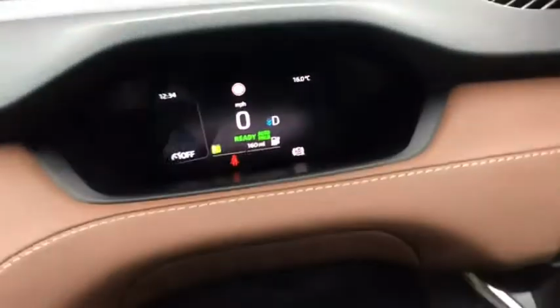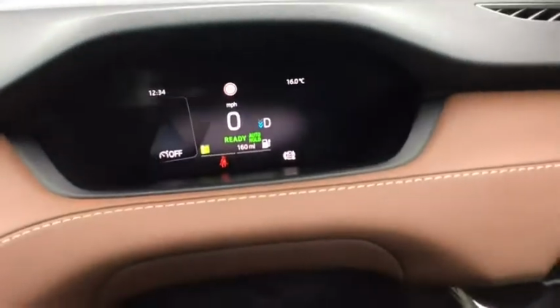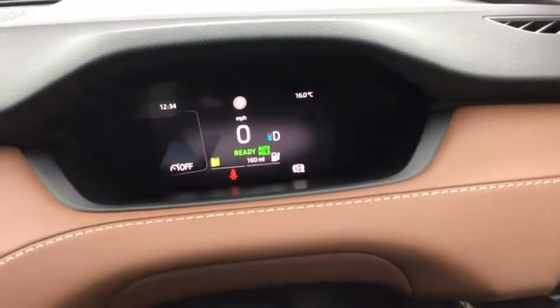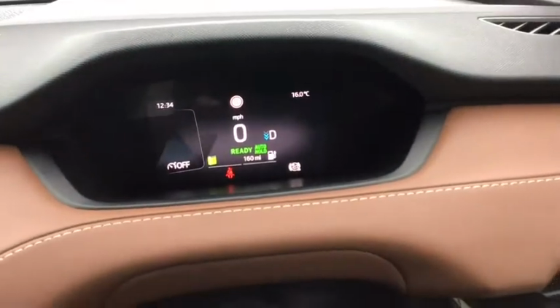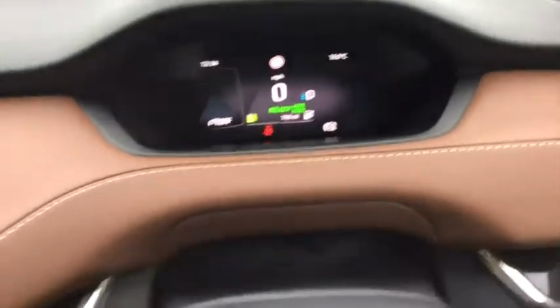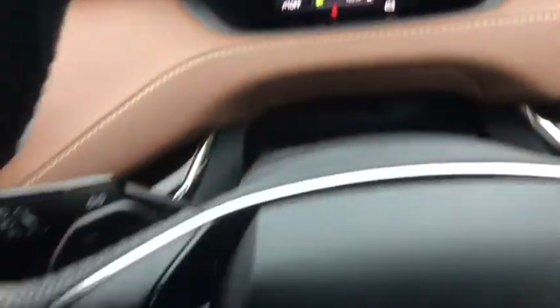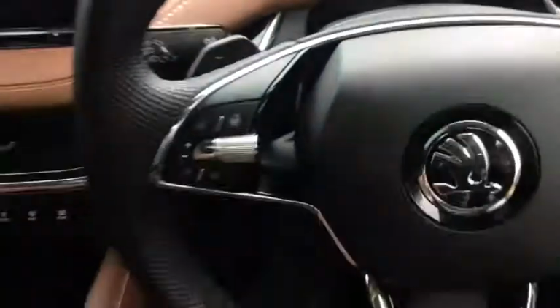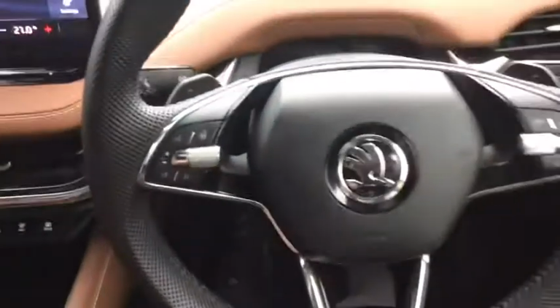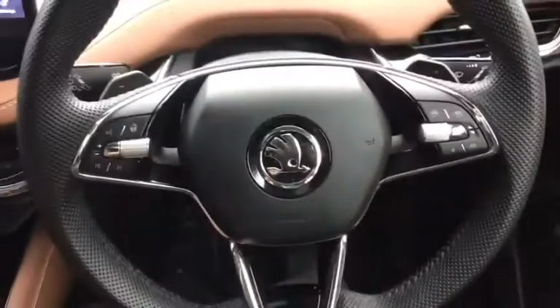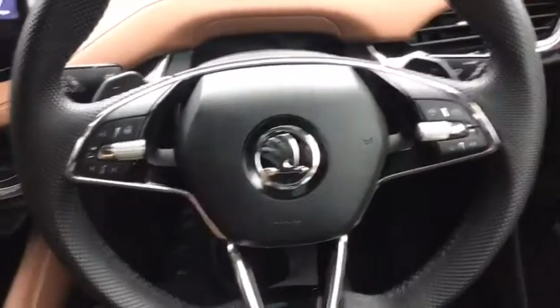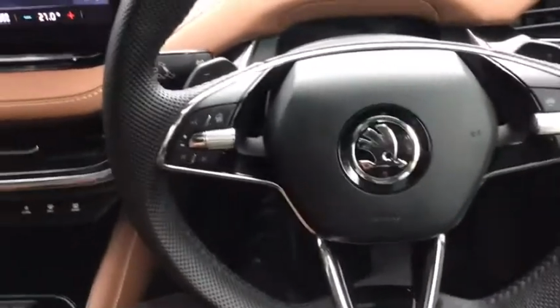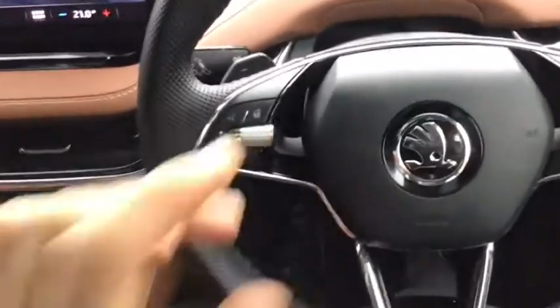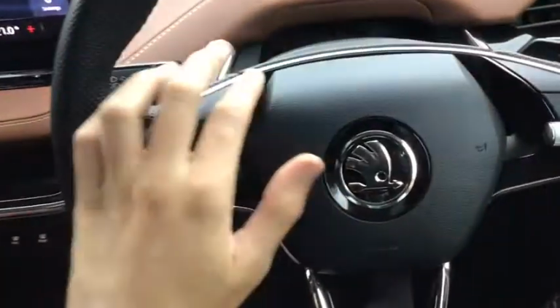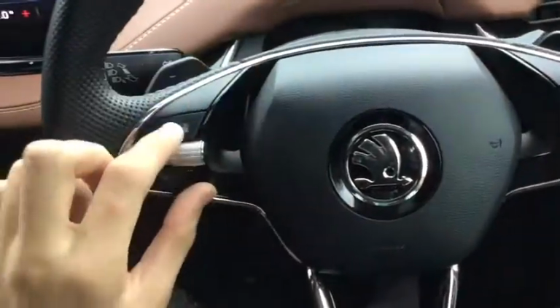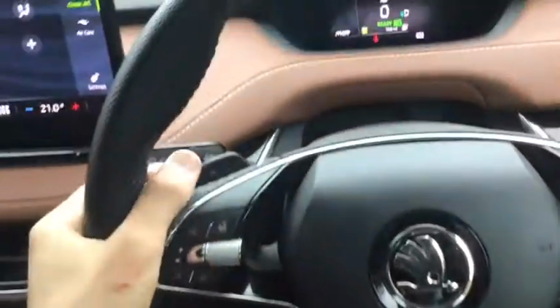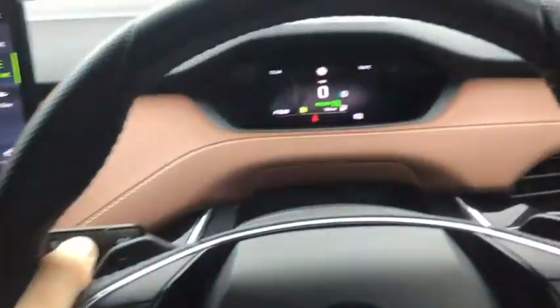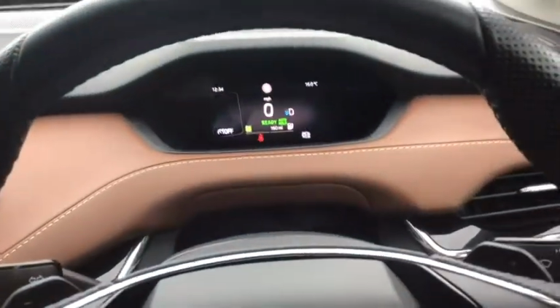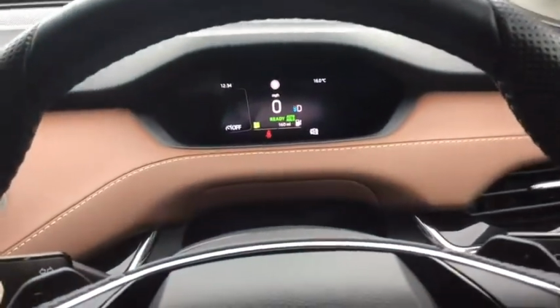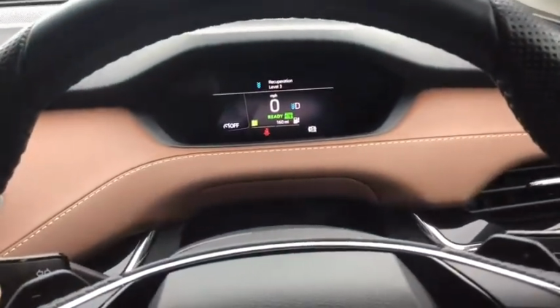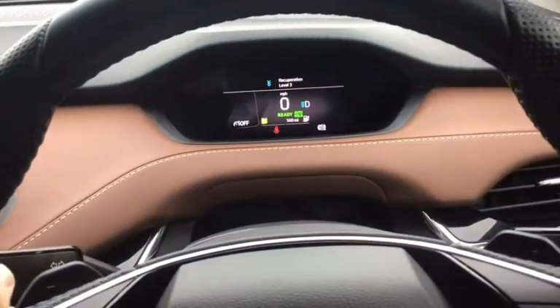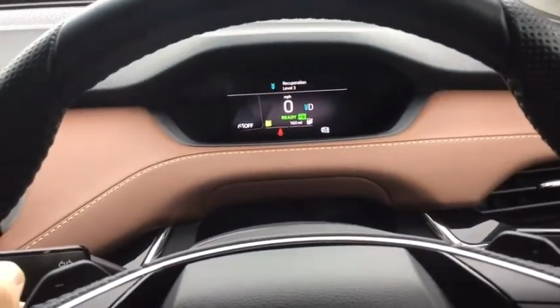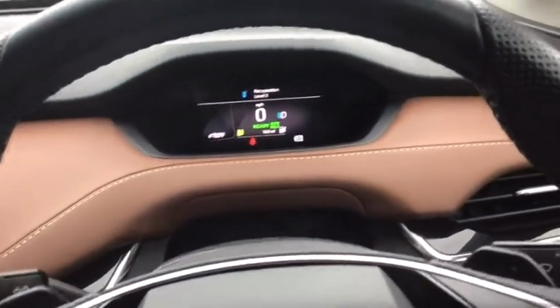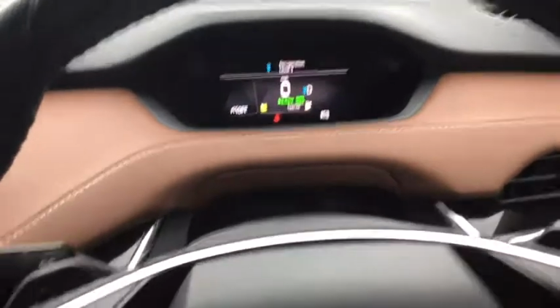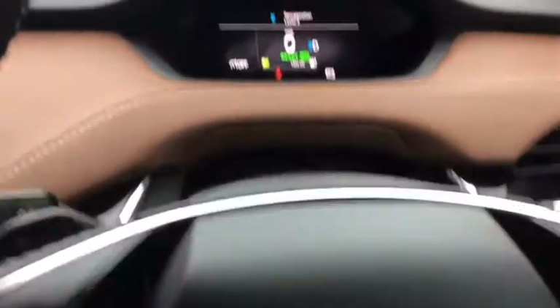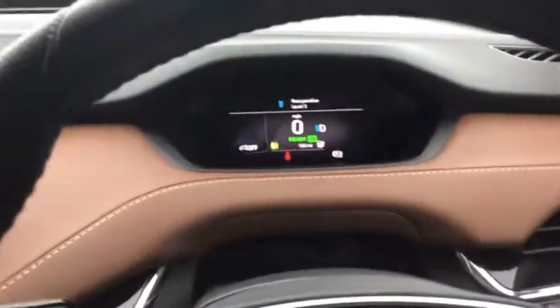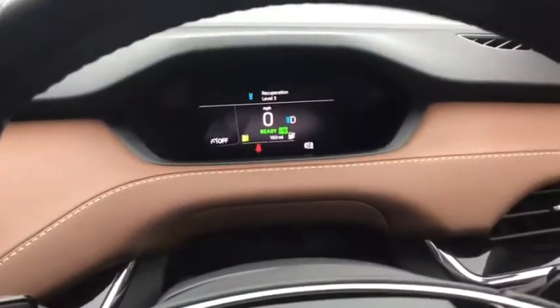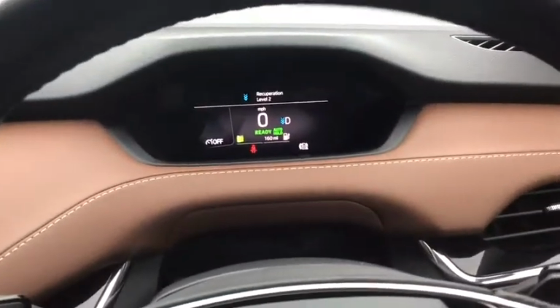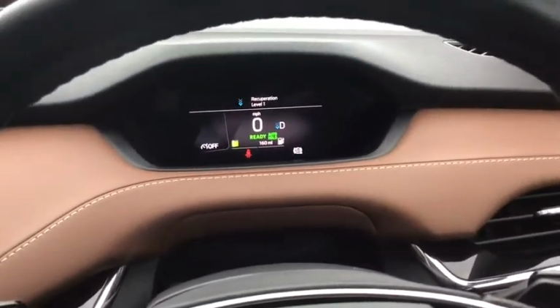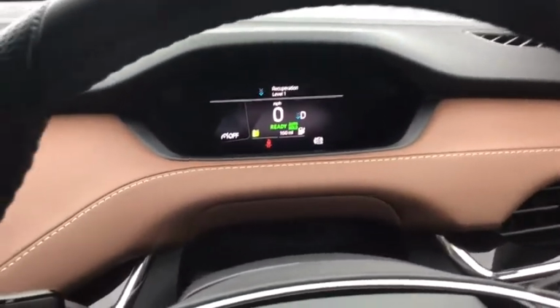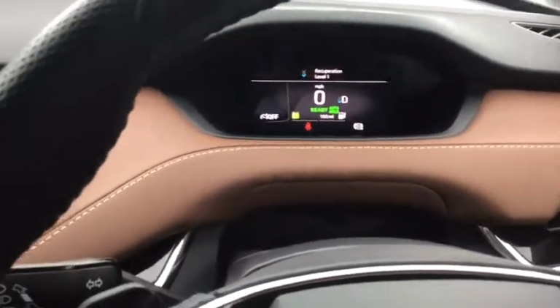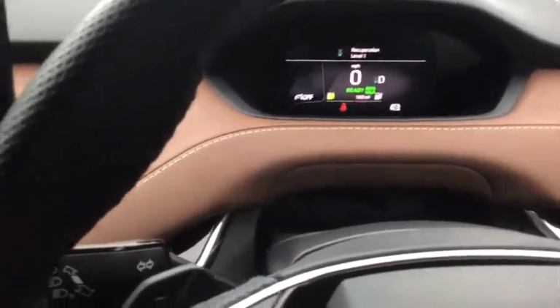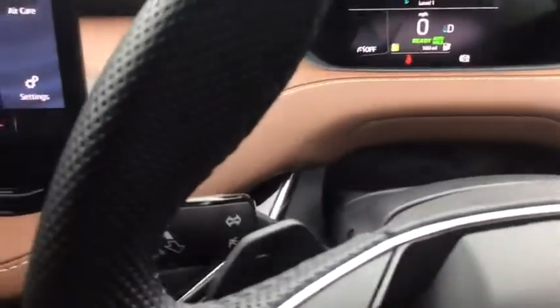160 mile range, as you can see. And on this lovely steering wheel we do have all the controls. Heated steering wheel. This increases or decreases recuperation - so how much engine braking you have while you're driving, how much resistance there is. Very handy.